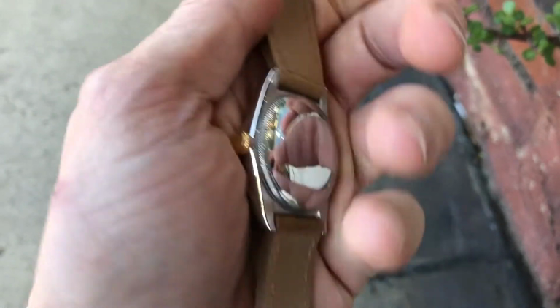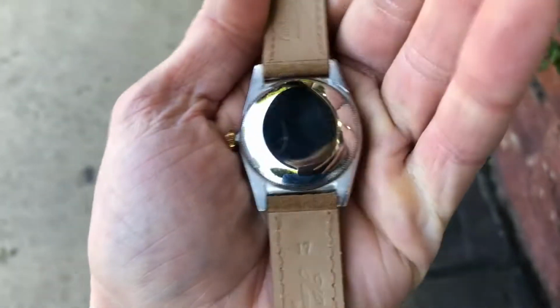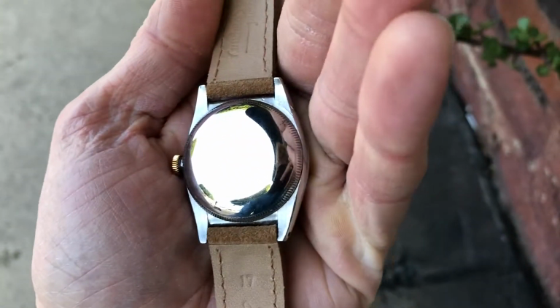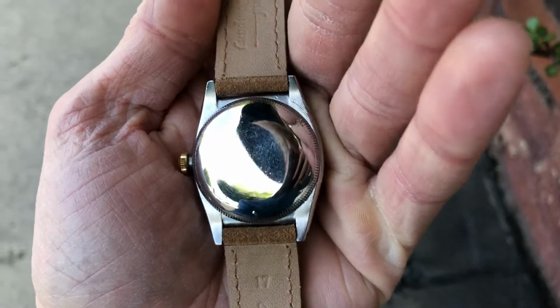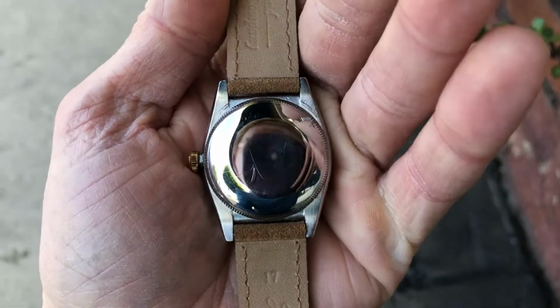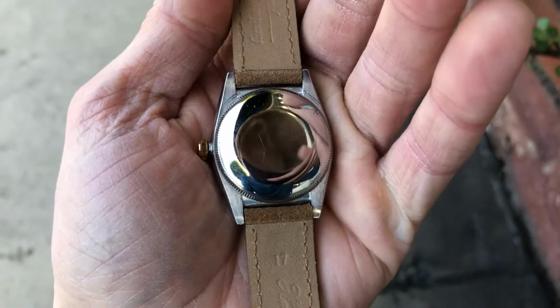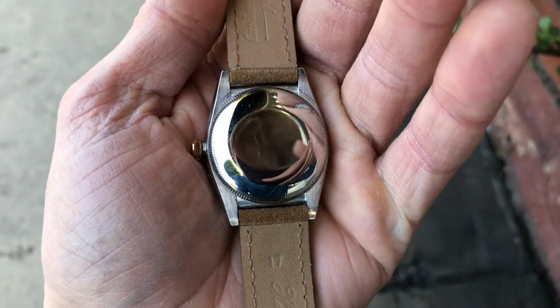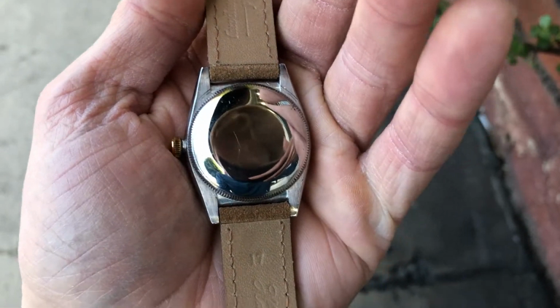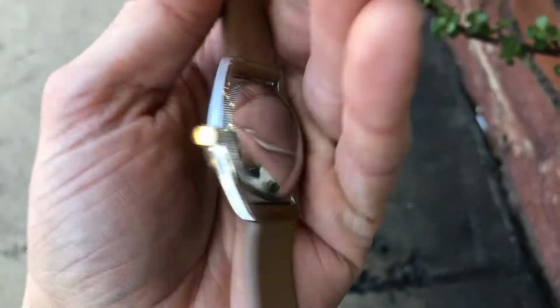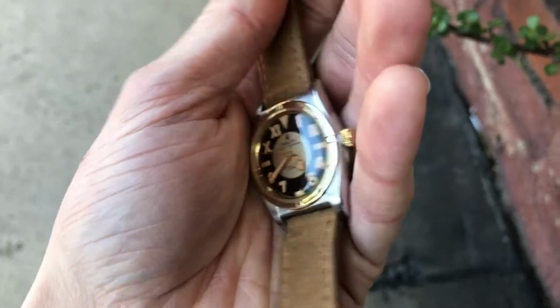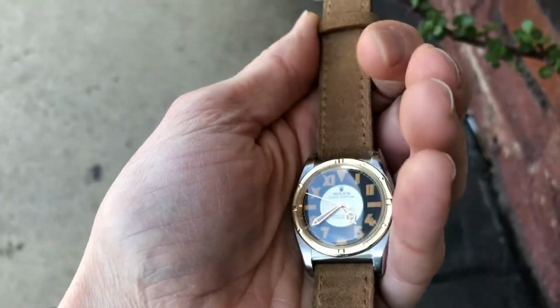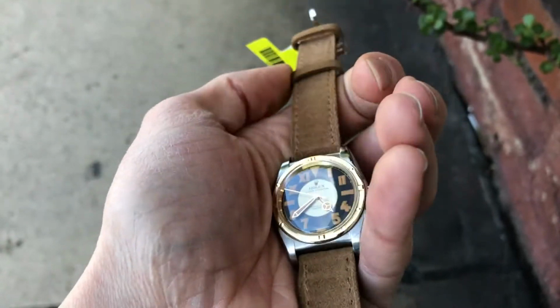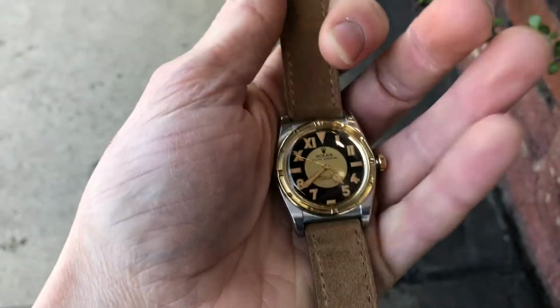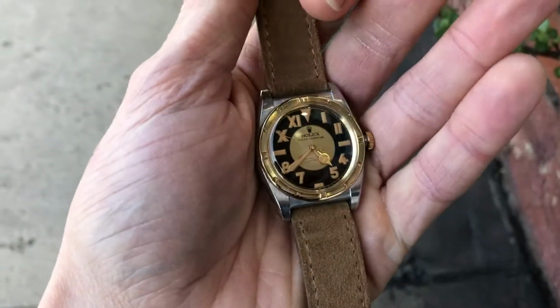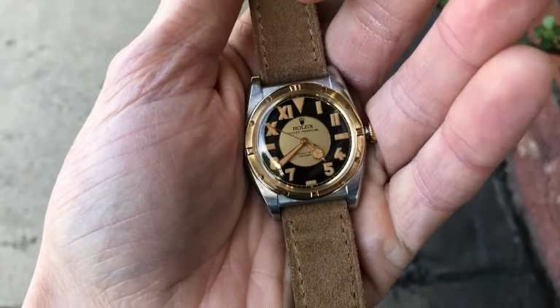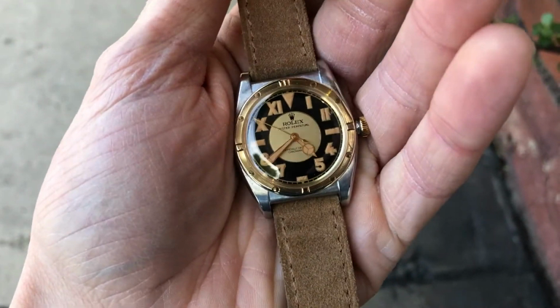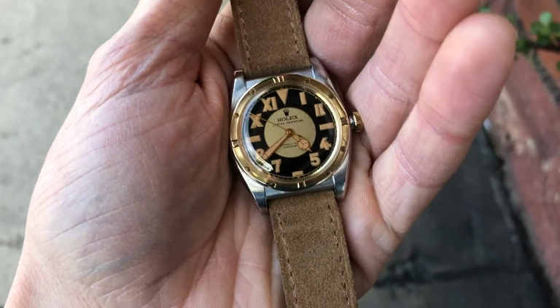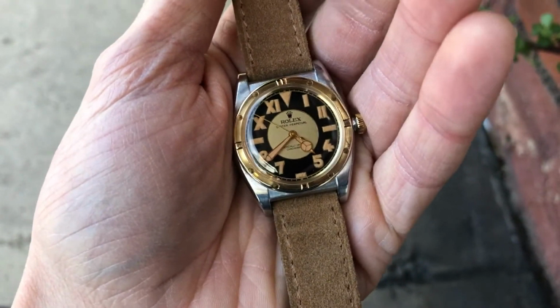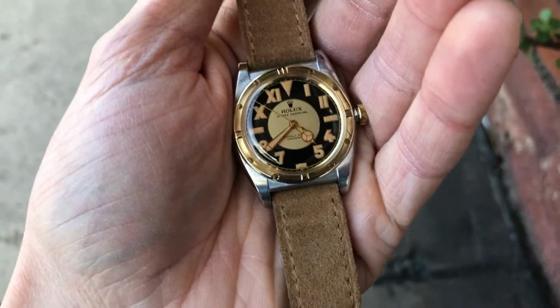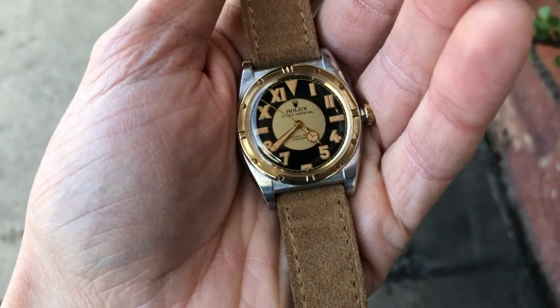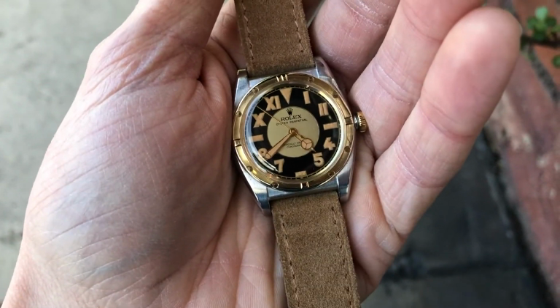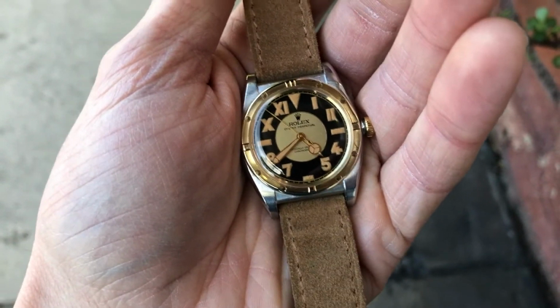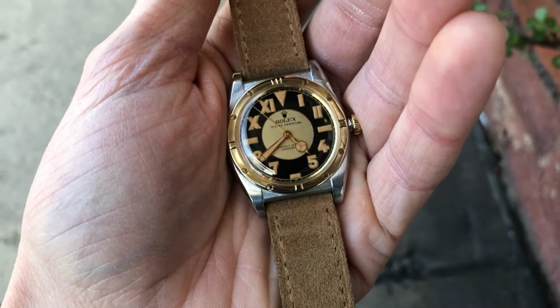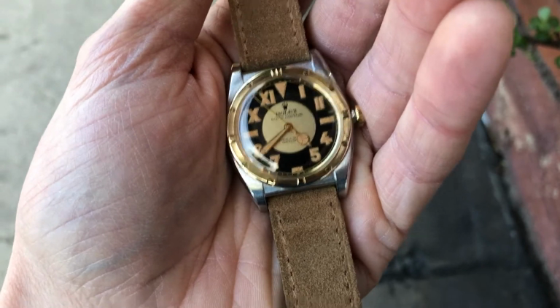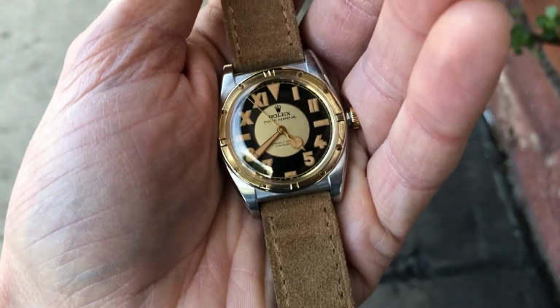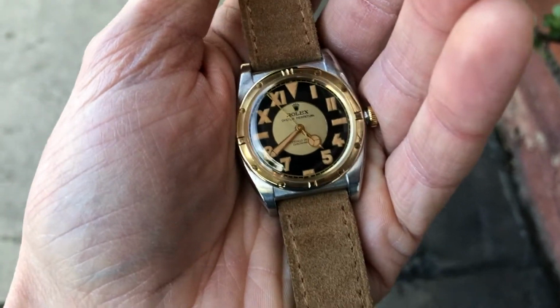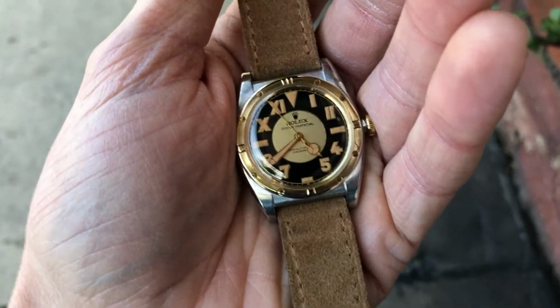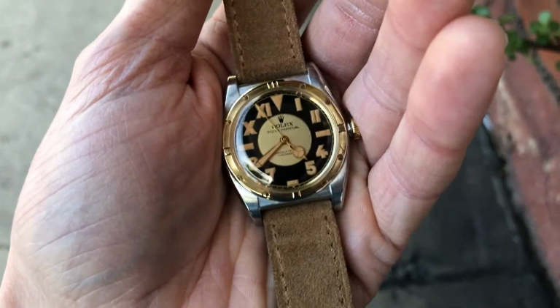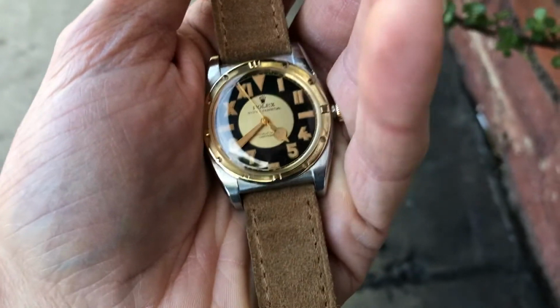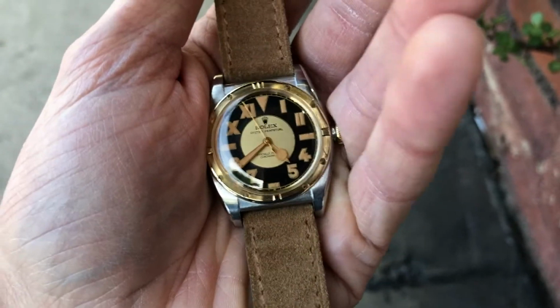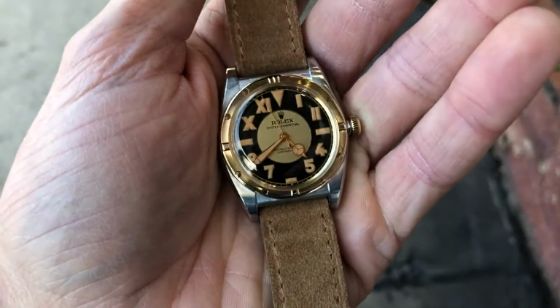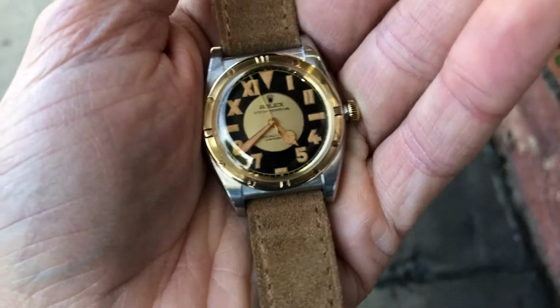What a good watch. Two-tone dial — black and champagne color.